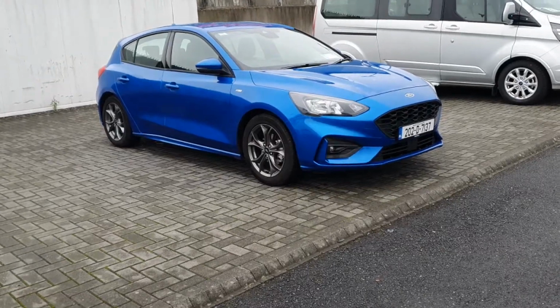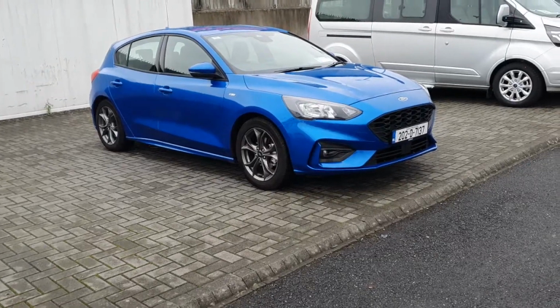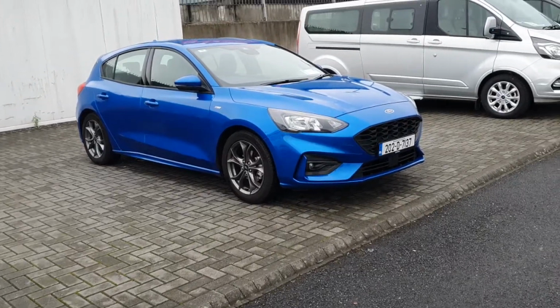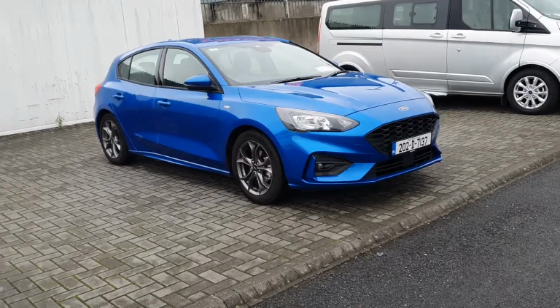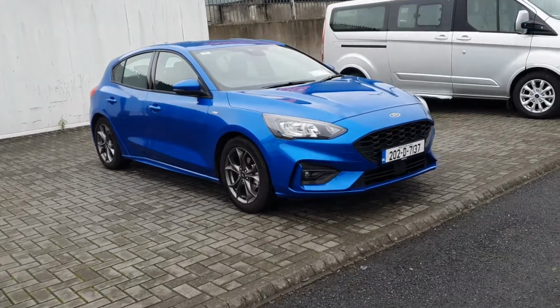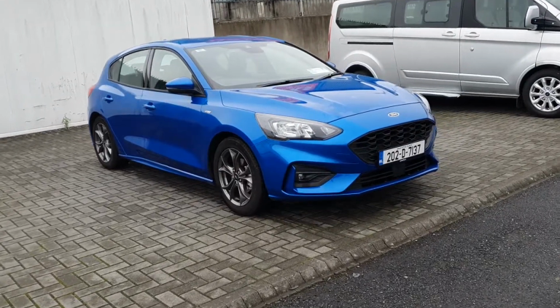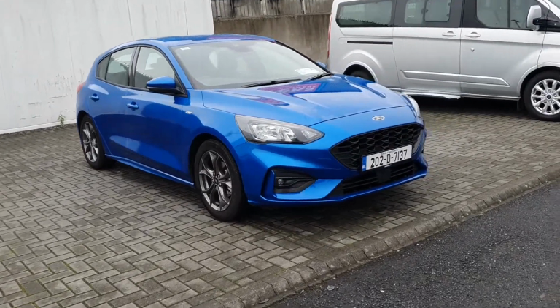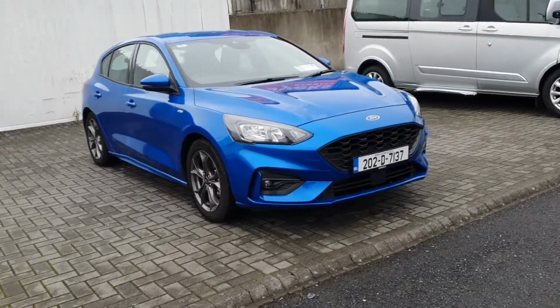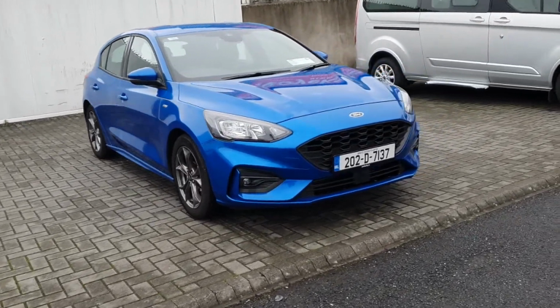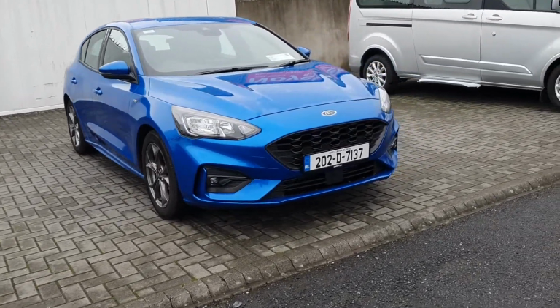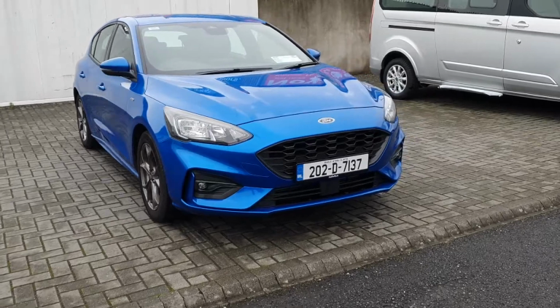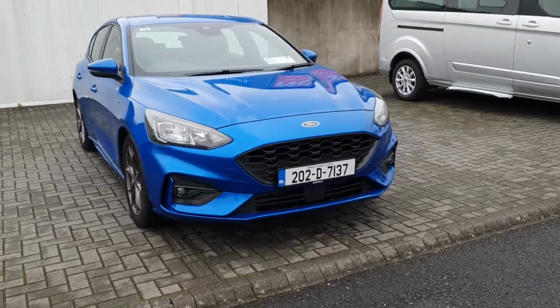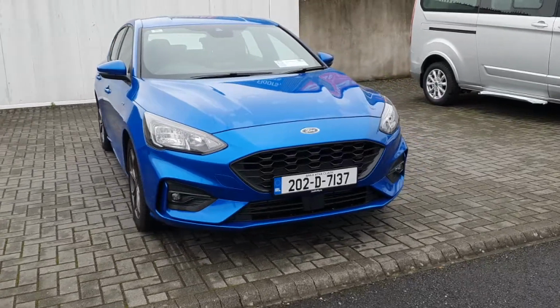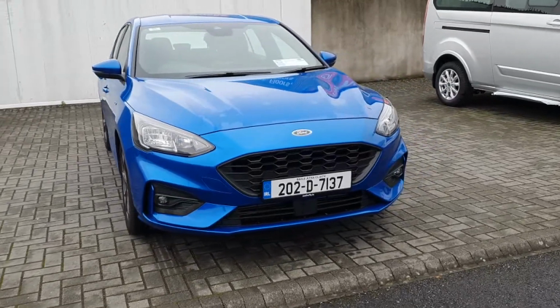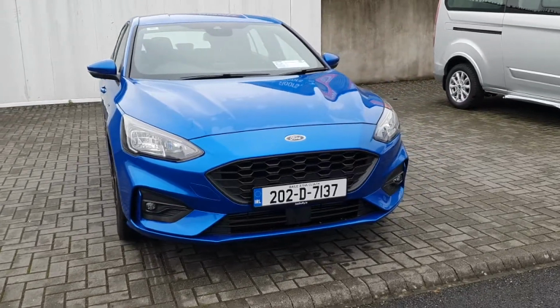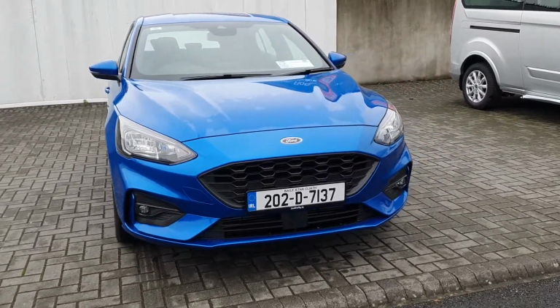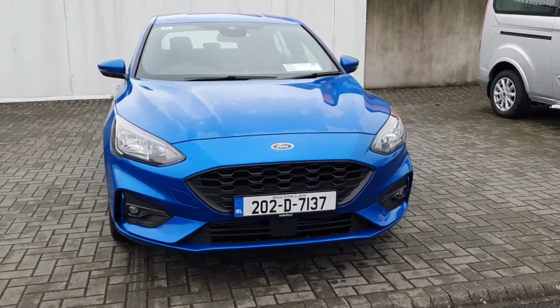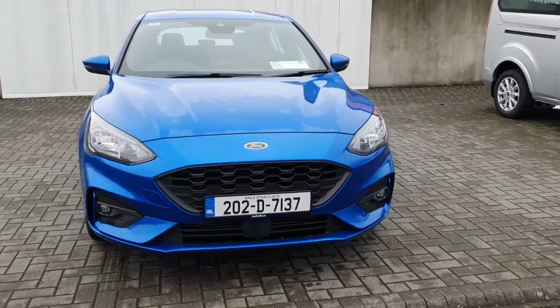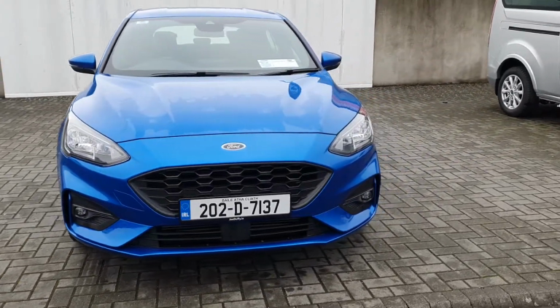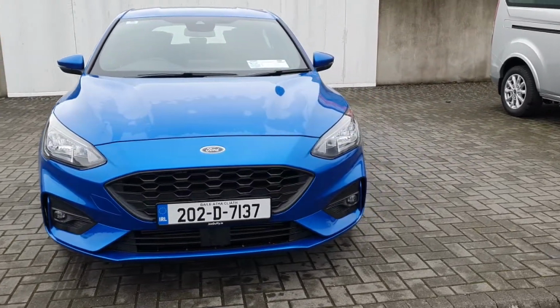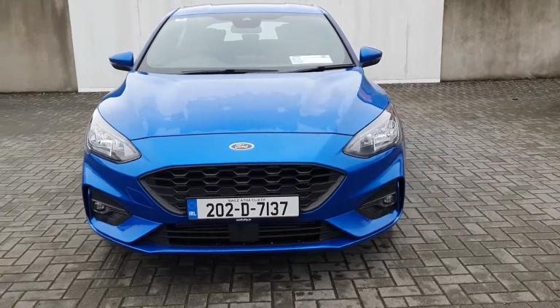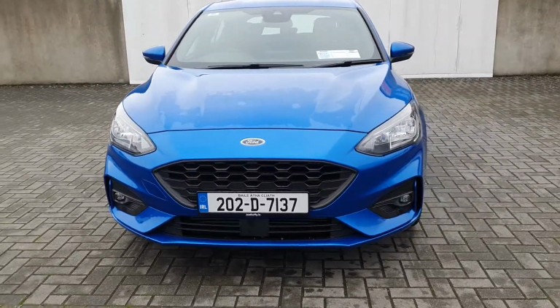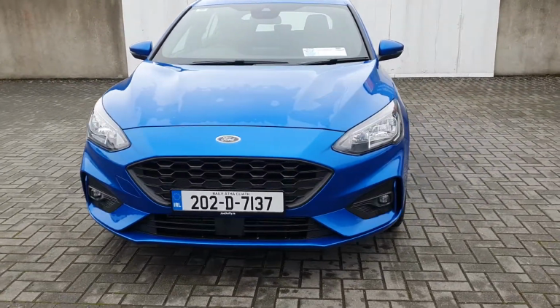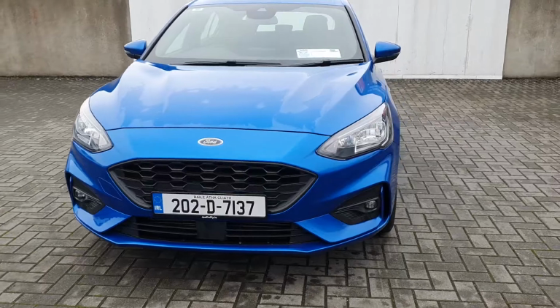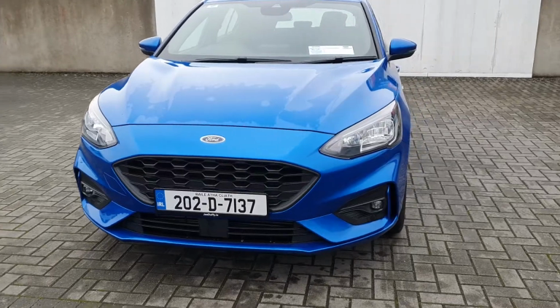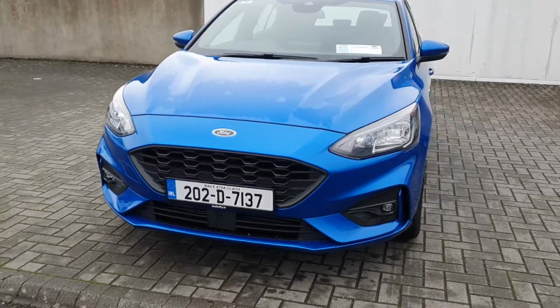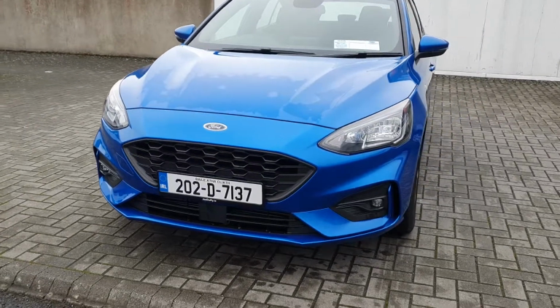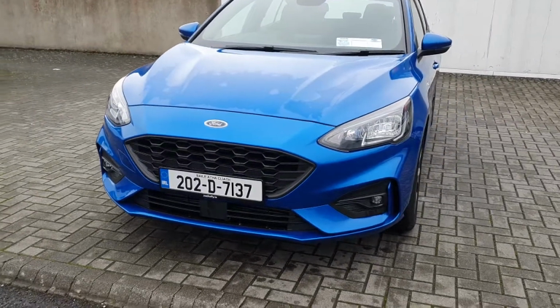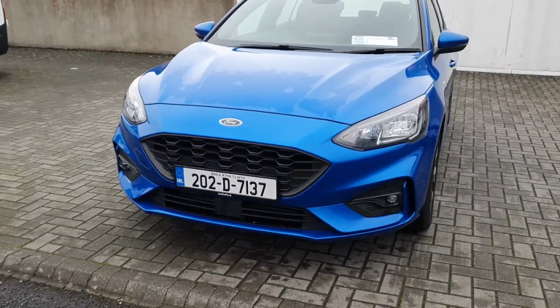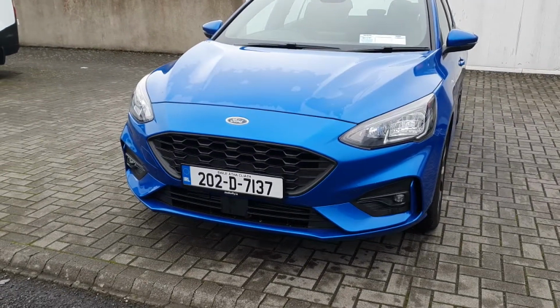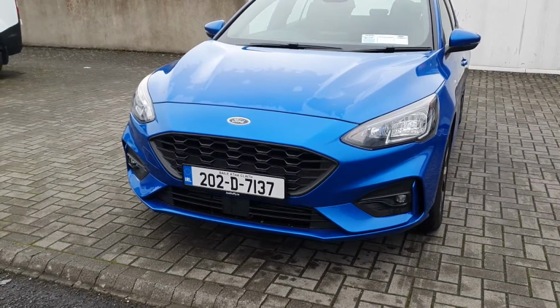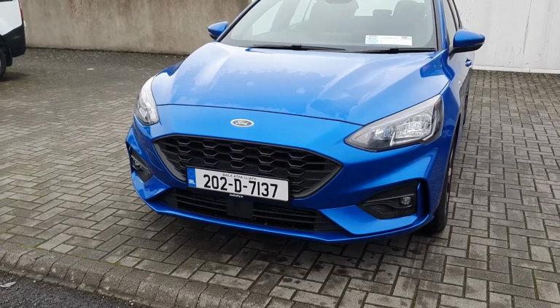Hello and welcome to Joe Duffy Ford online car sales. As you can see here today we have a 2020 Ford Focus ST Line. This car has a 1 litre petrol EcoBoost engine producing 125bhp.